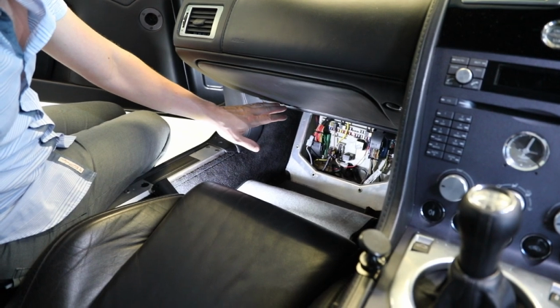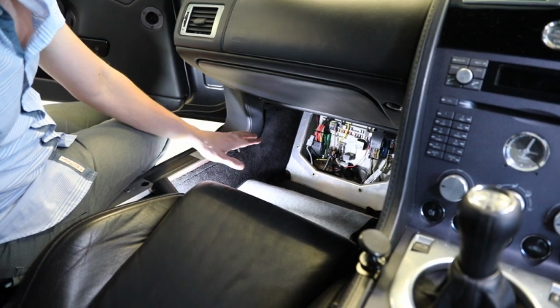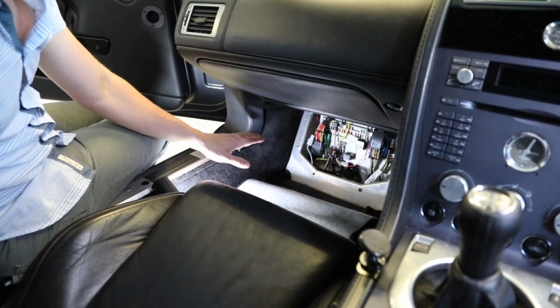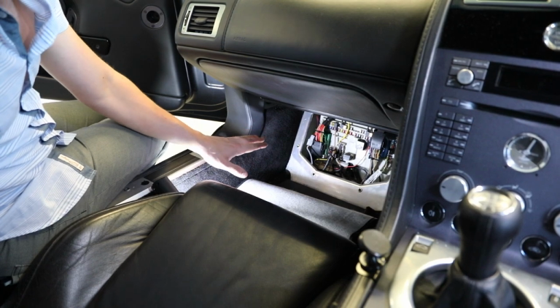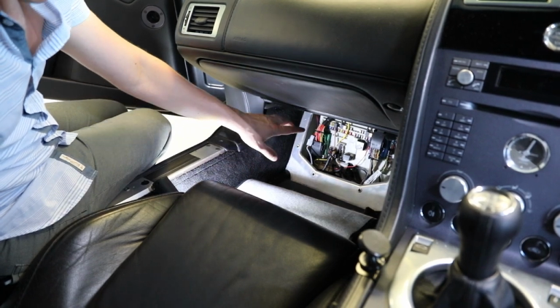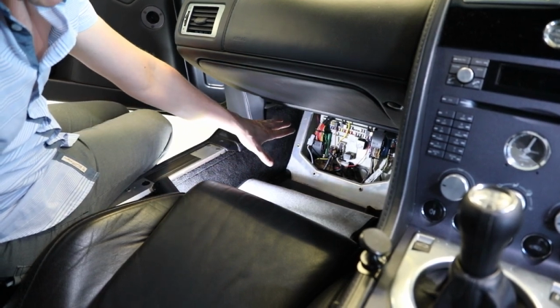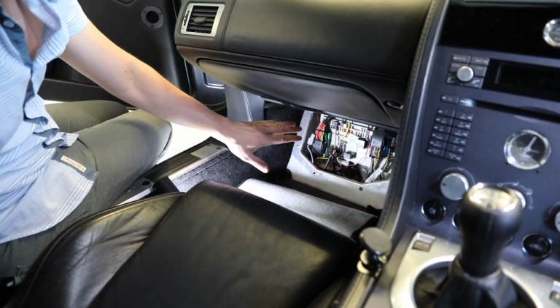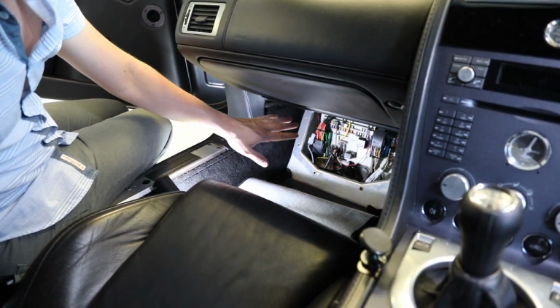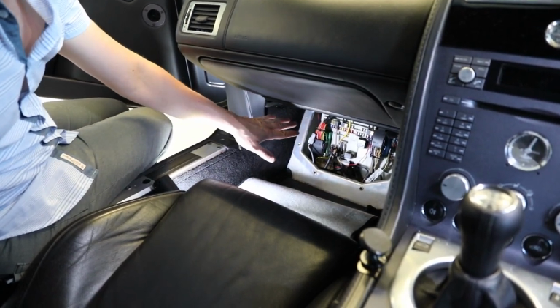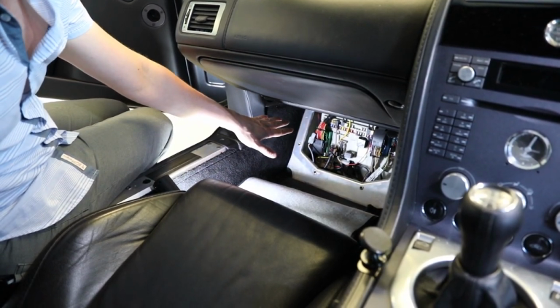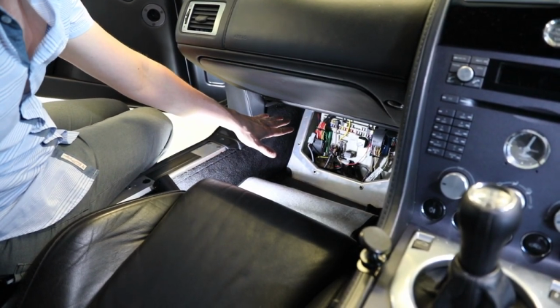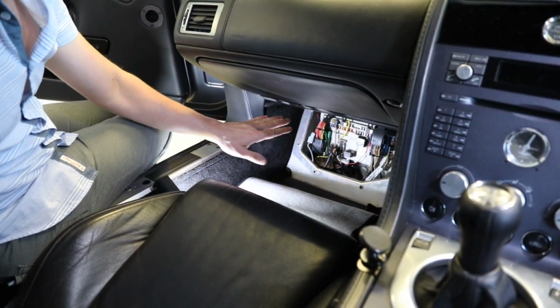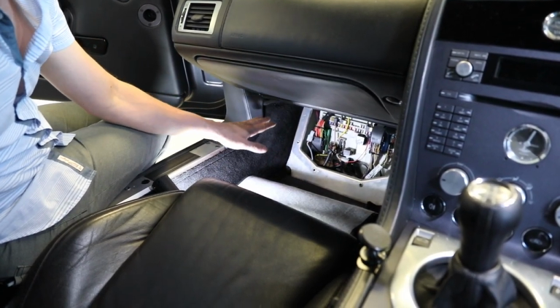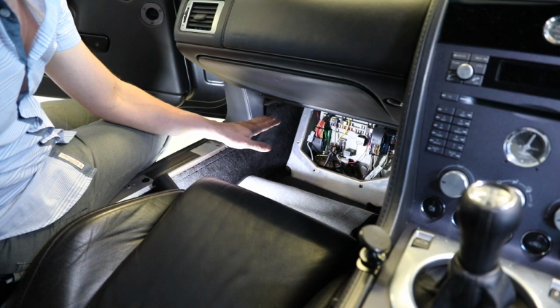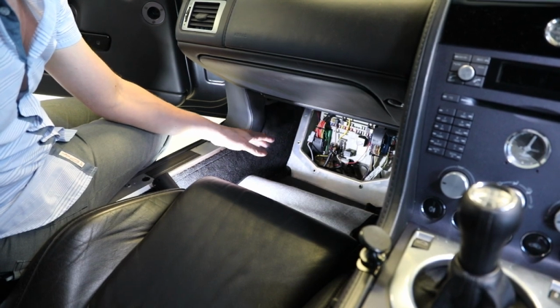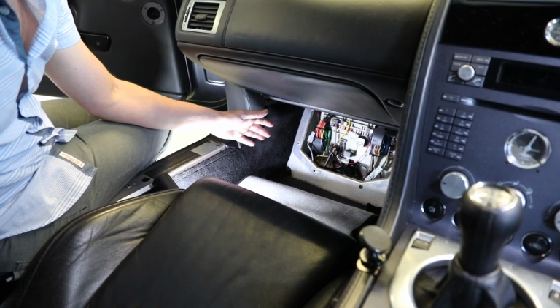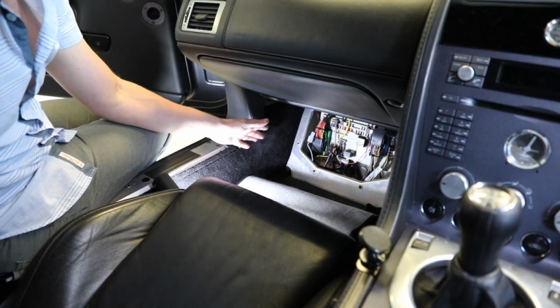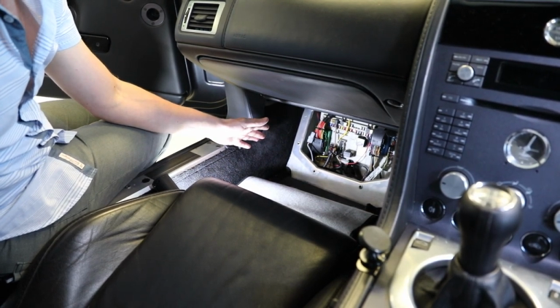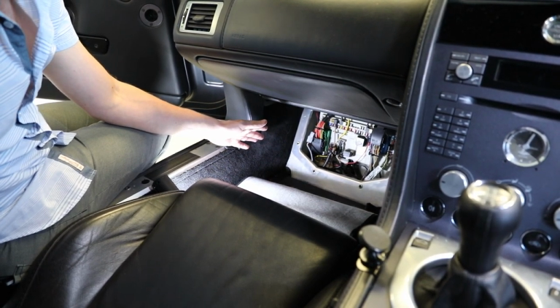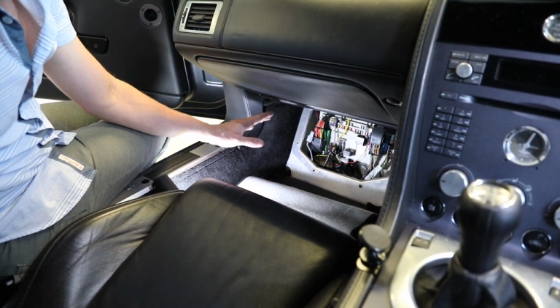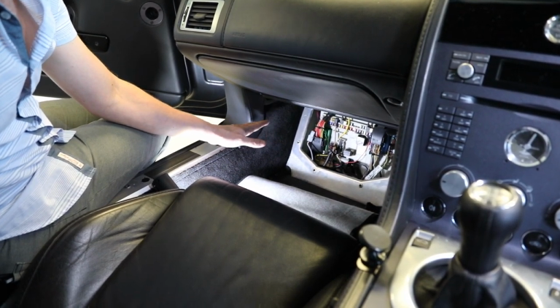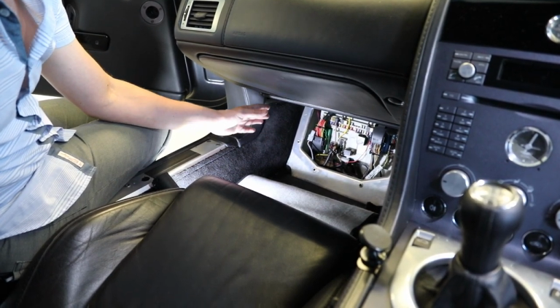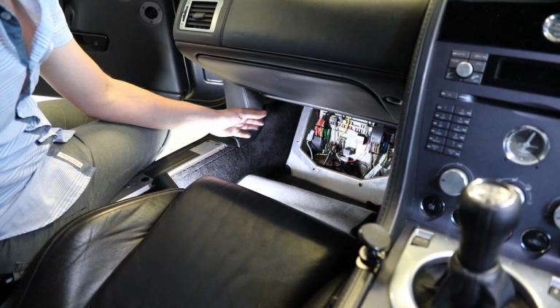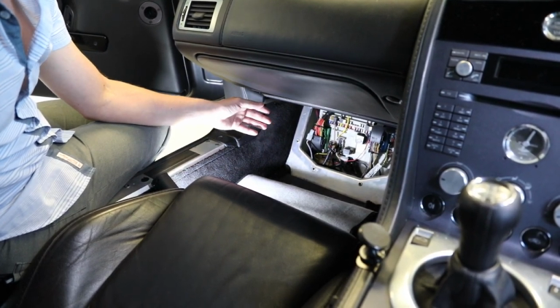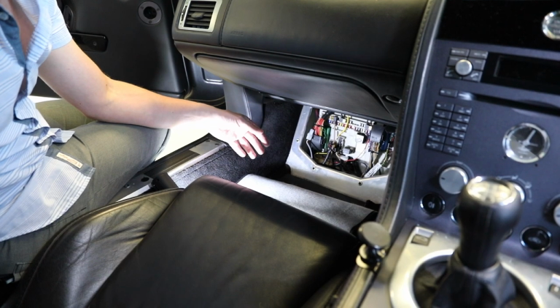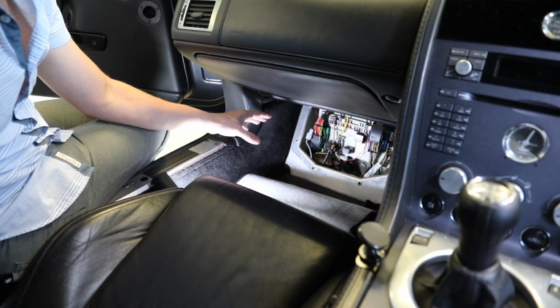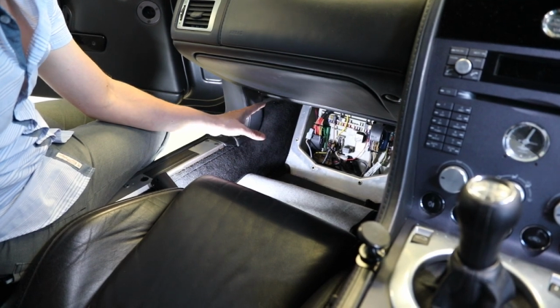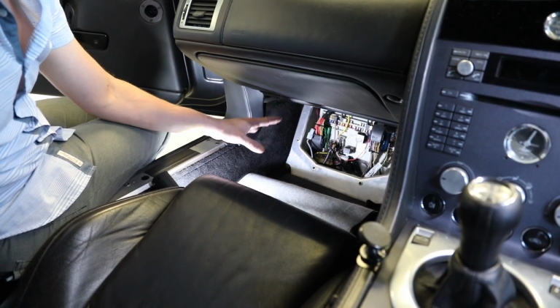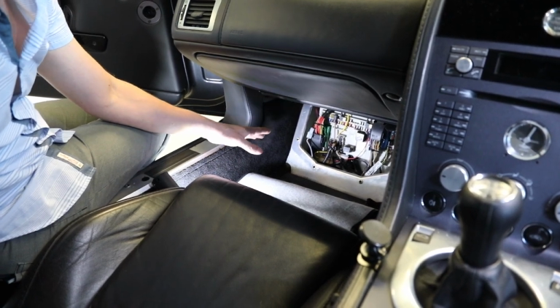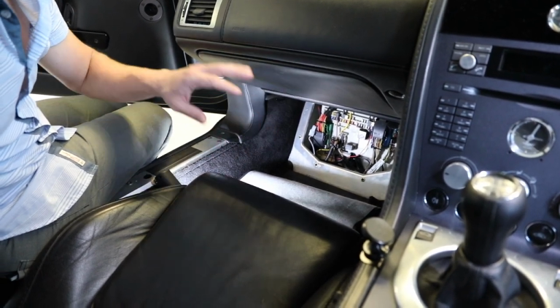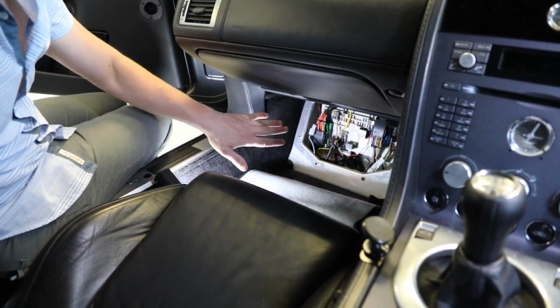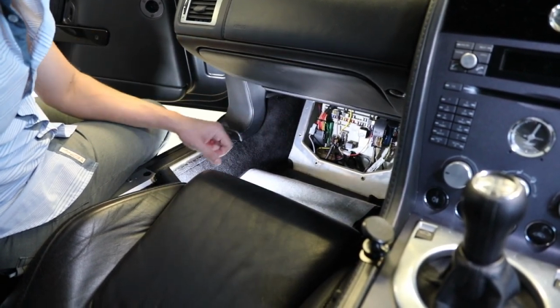The main wiring loom starts off at the SEM — that is the cabin fuse box — which is on the passenger side of the car. We're in a right-hand drive car right now, so it's on the passenger side, it's on the left. In an American car, it's going to be on the opposite side because this would be the driver's side.